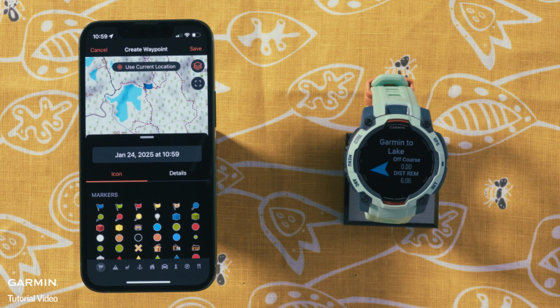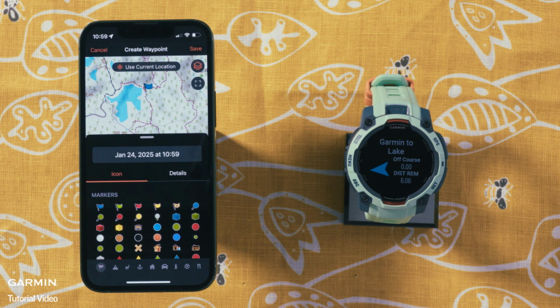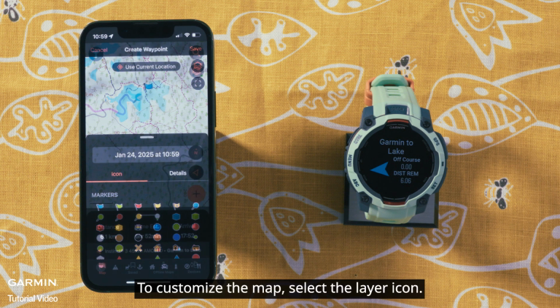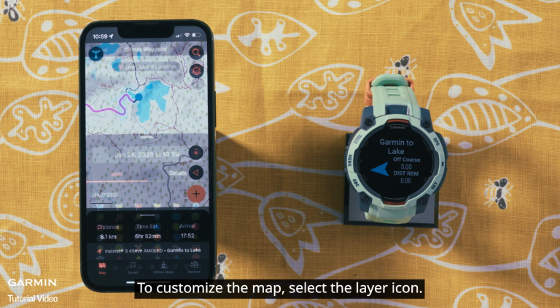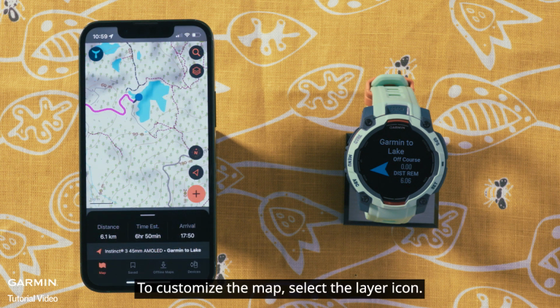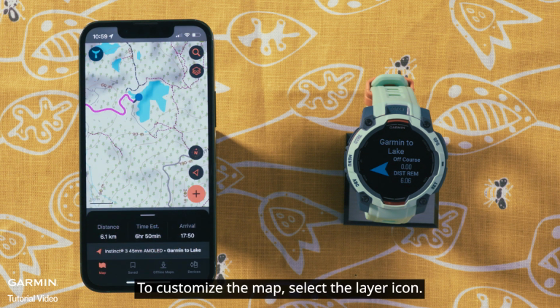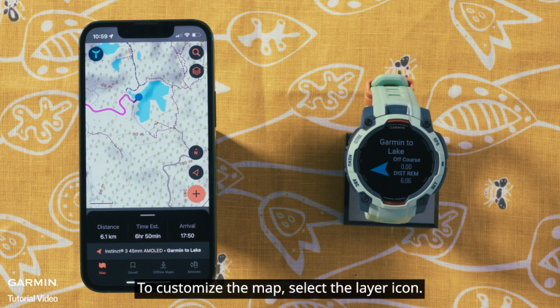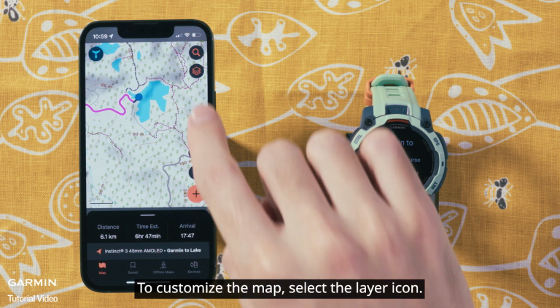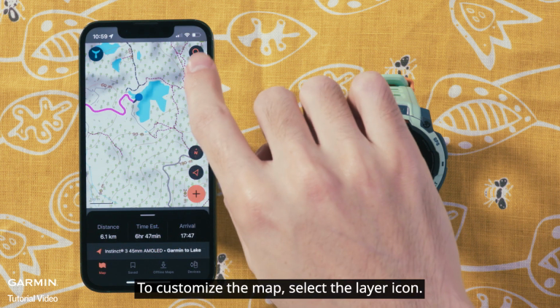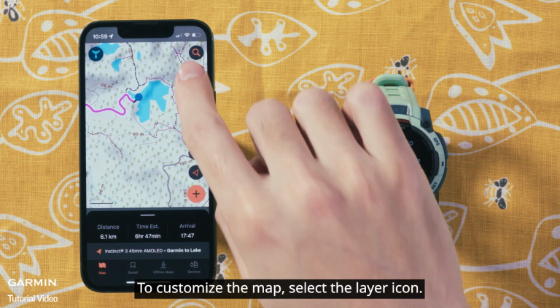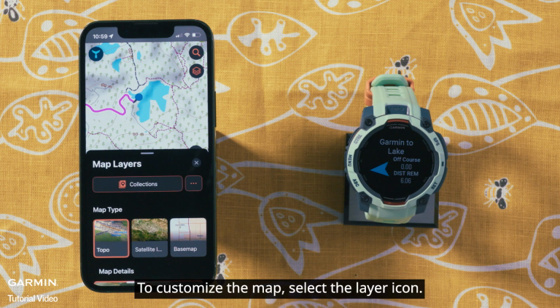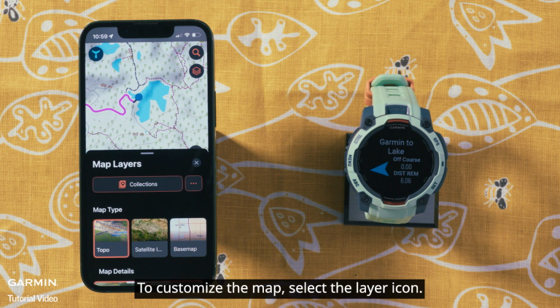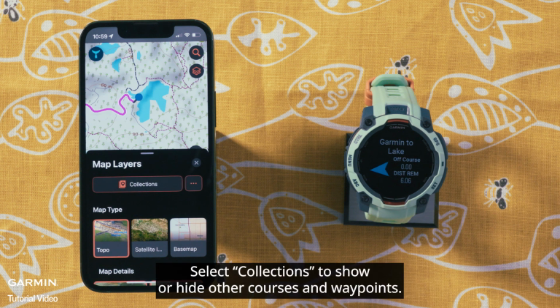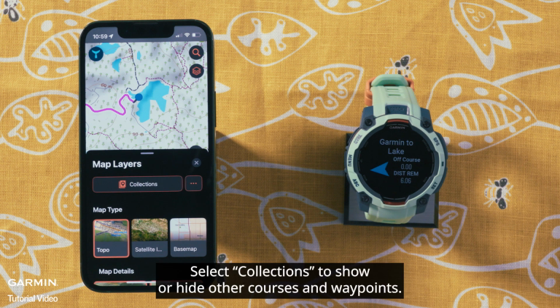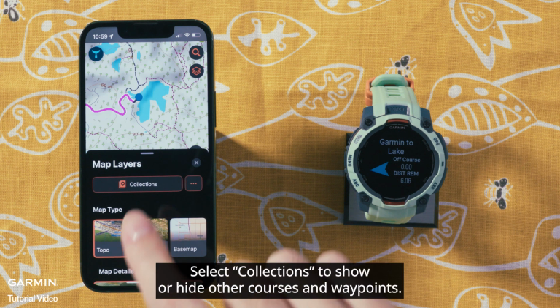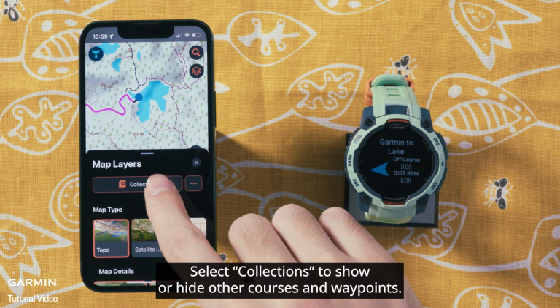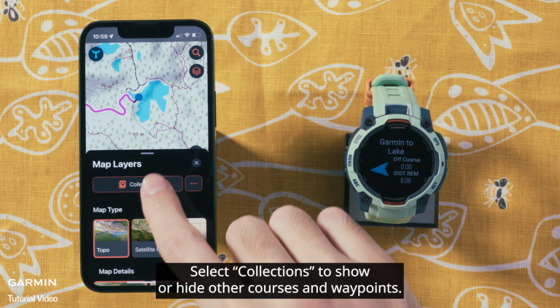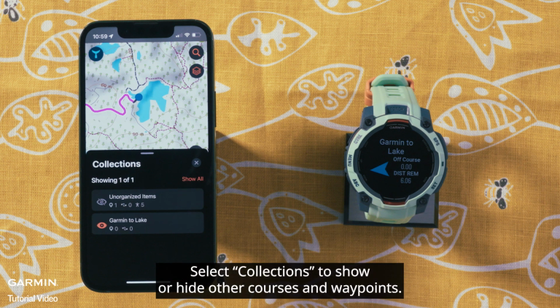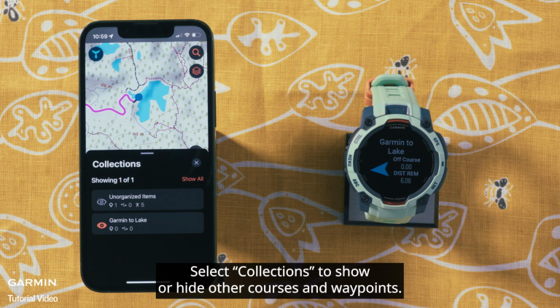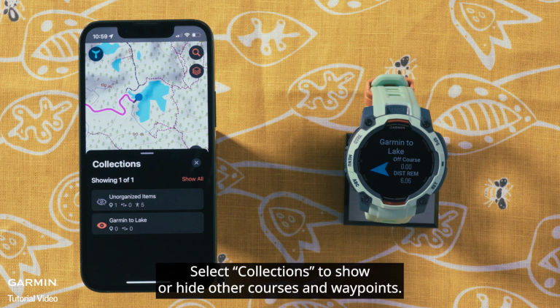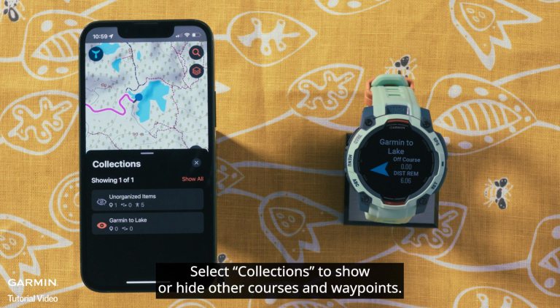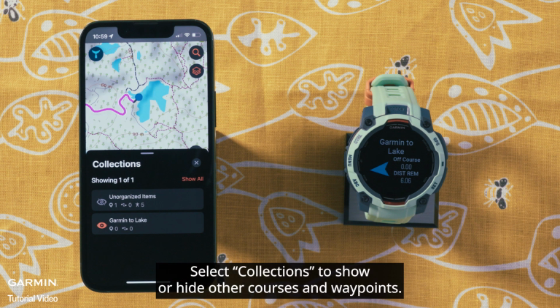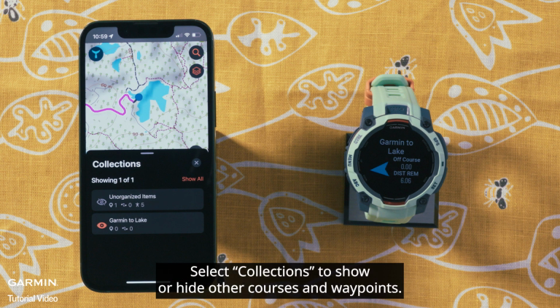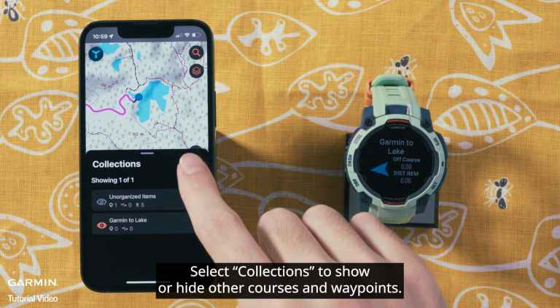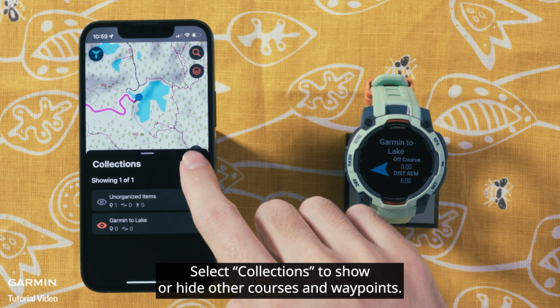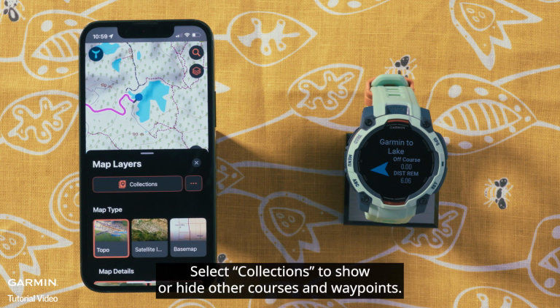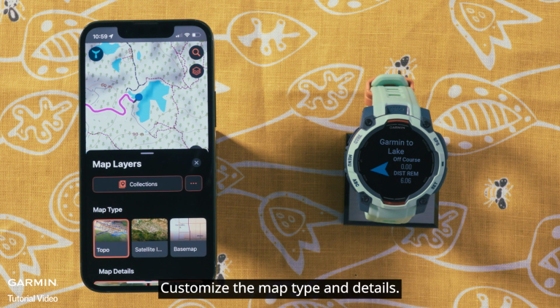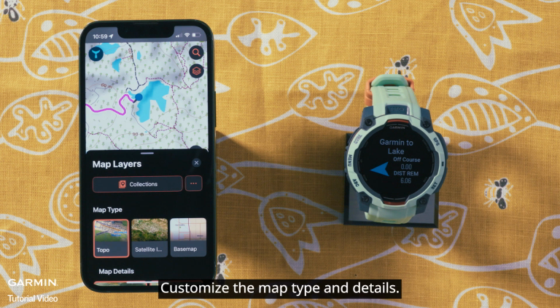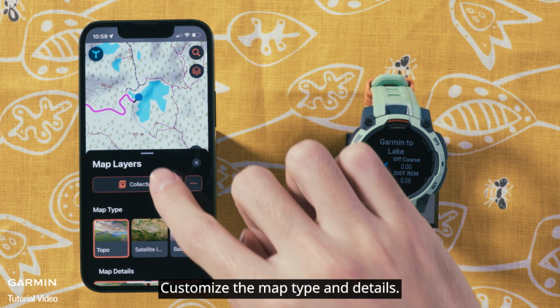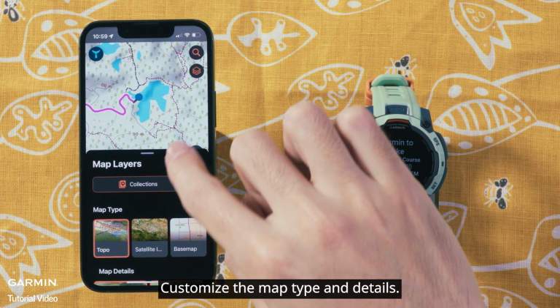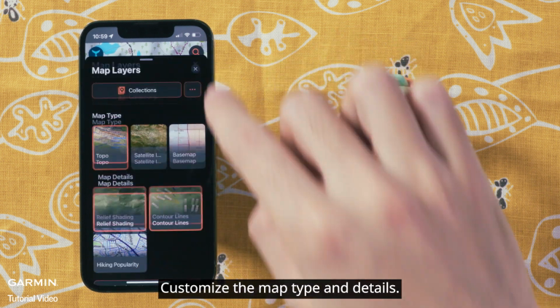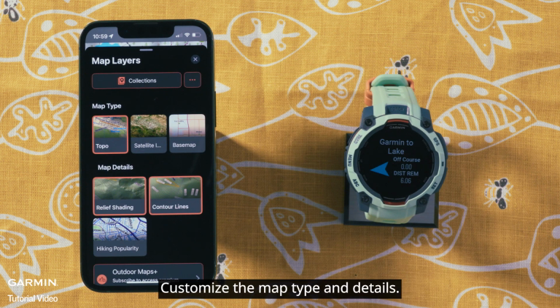To customize the map, select the layer icon. Select Collections to show or hide other courses and waypoints. You can also customize the map type and details.